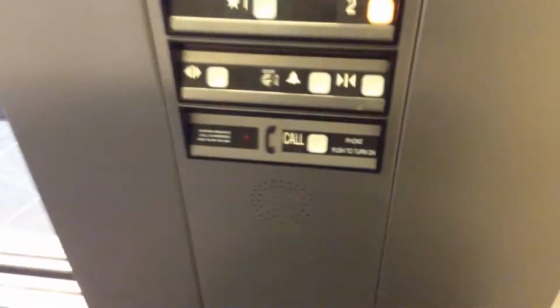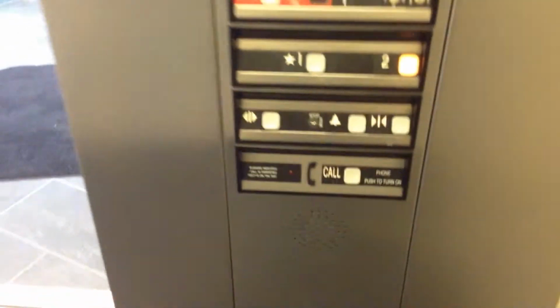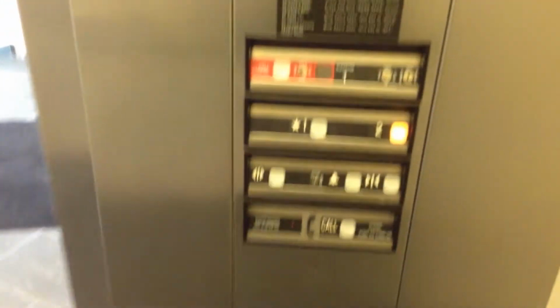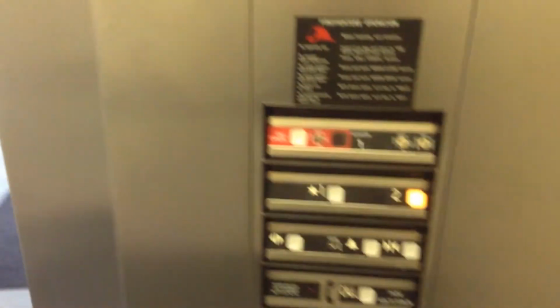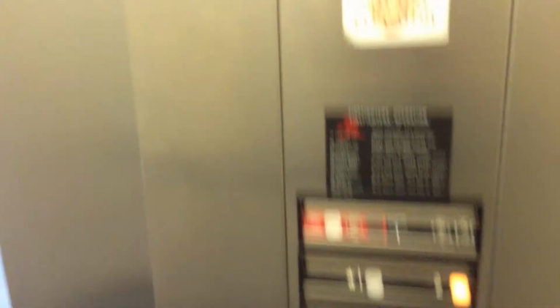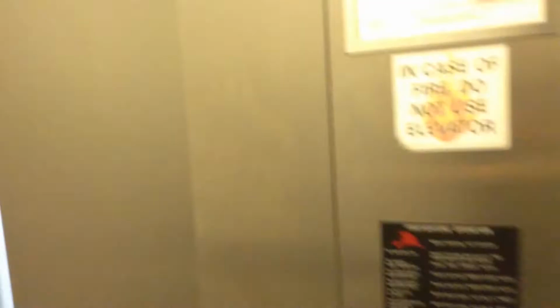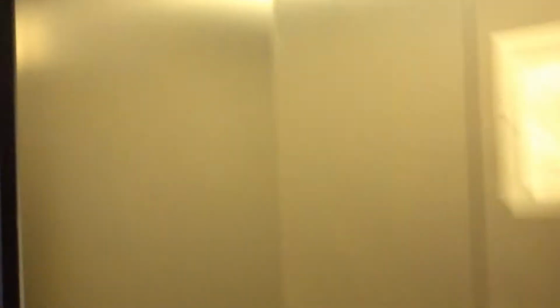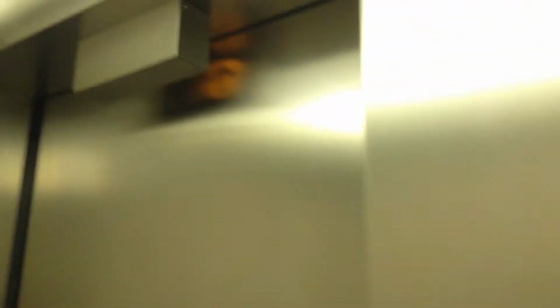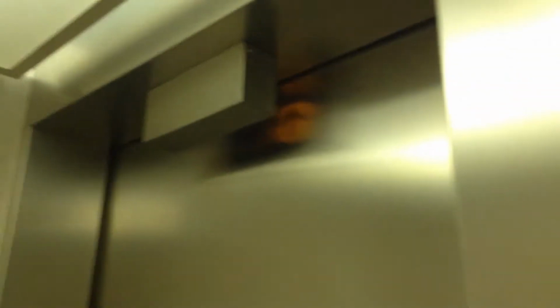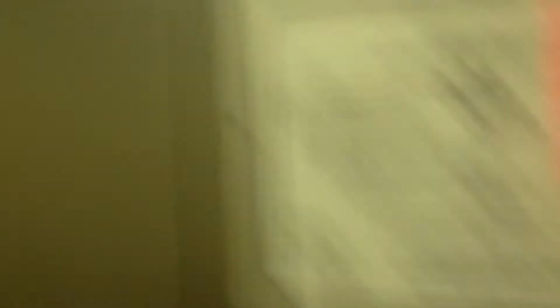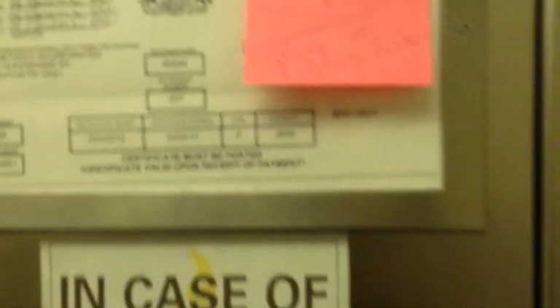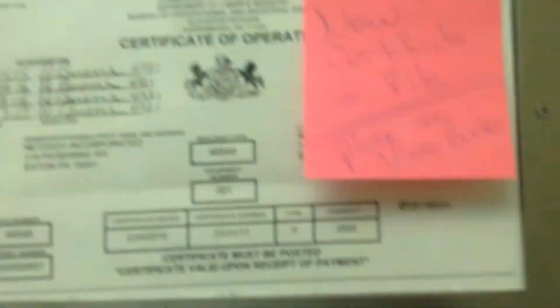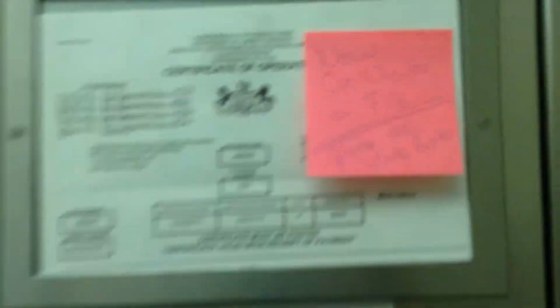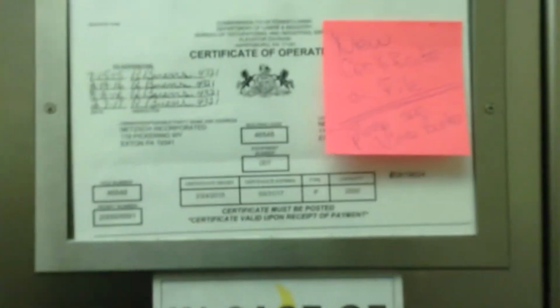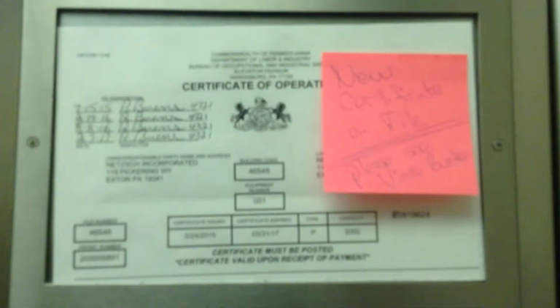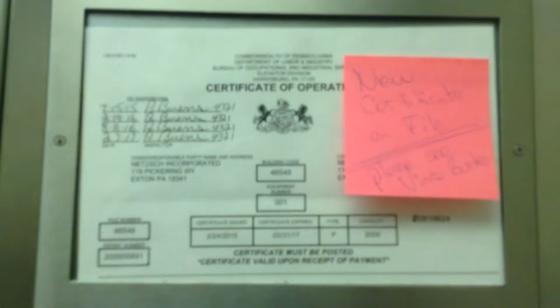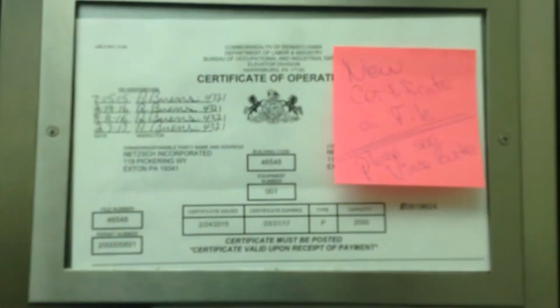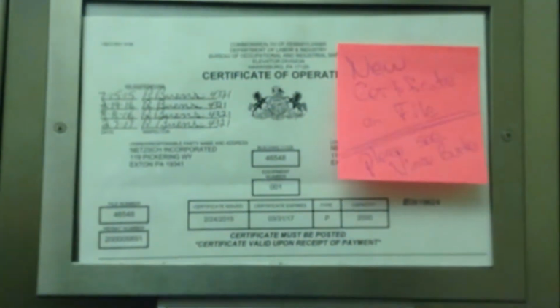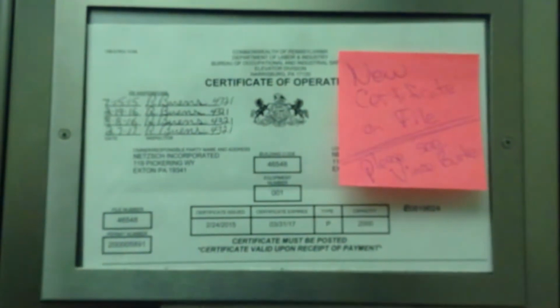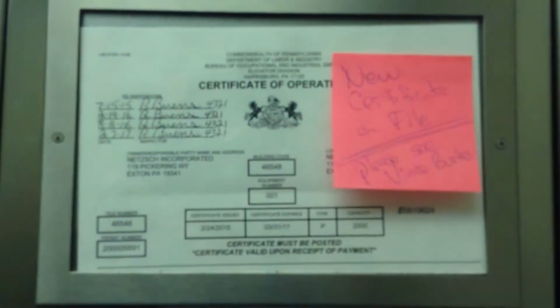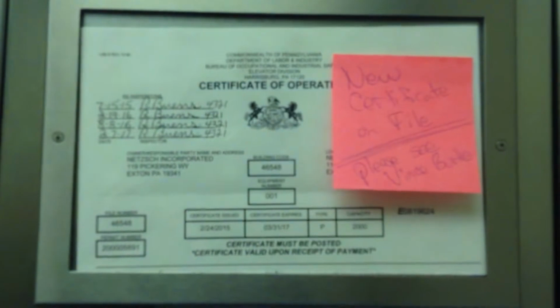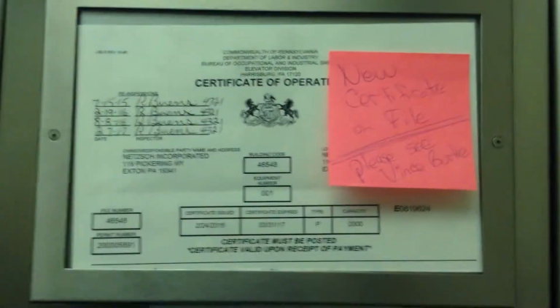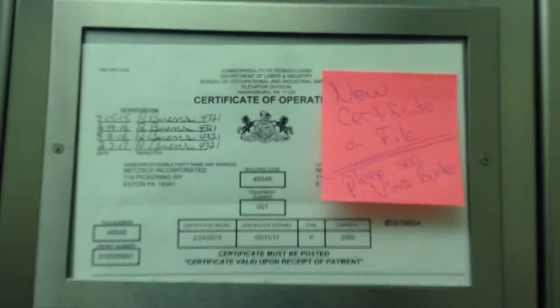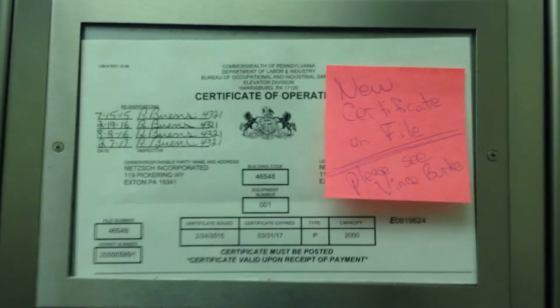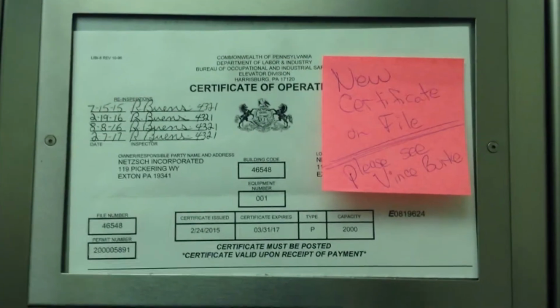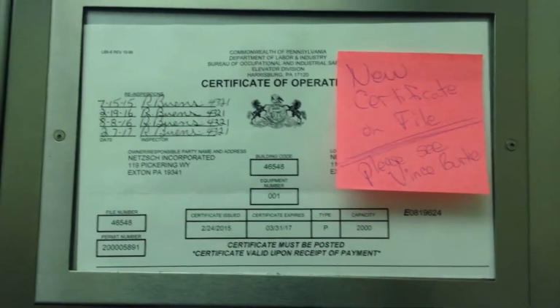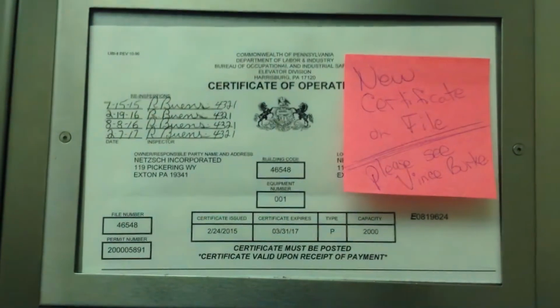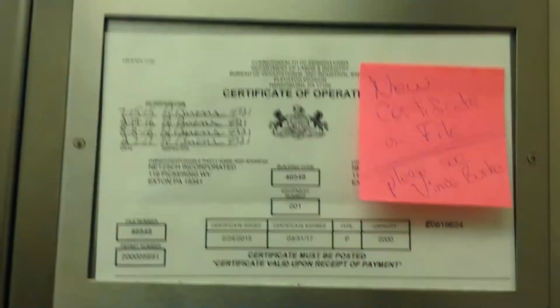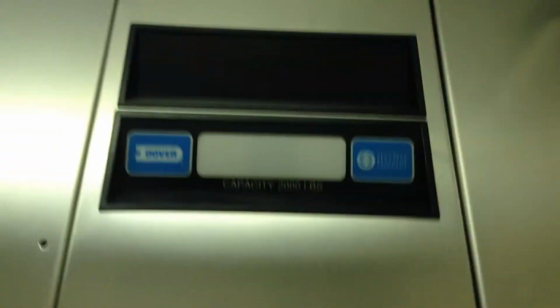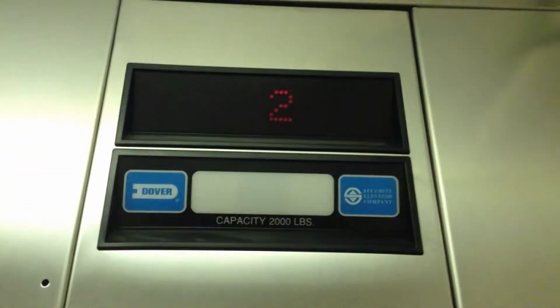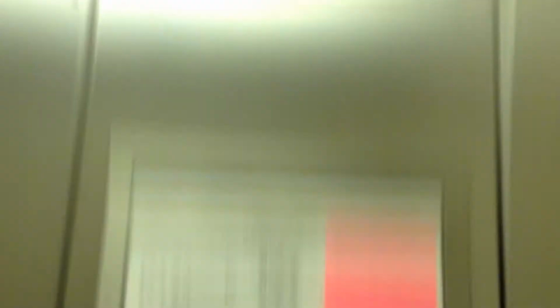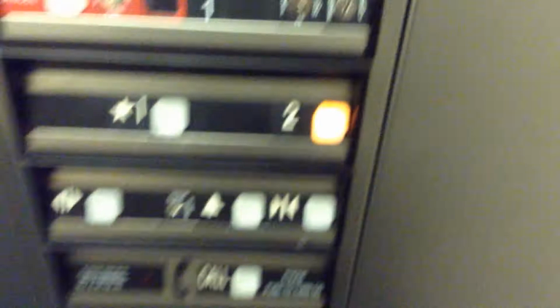Again, door close does not work. Here we are at floor 2.